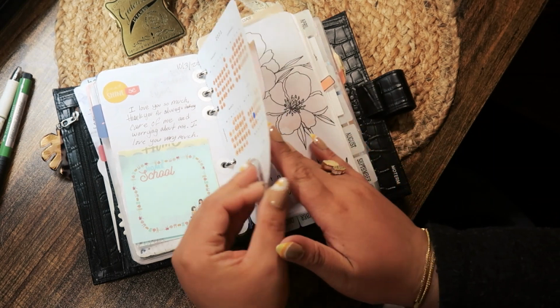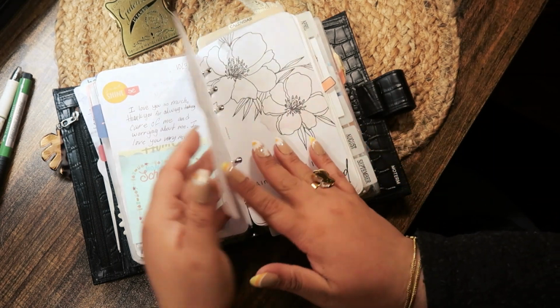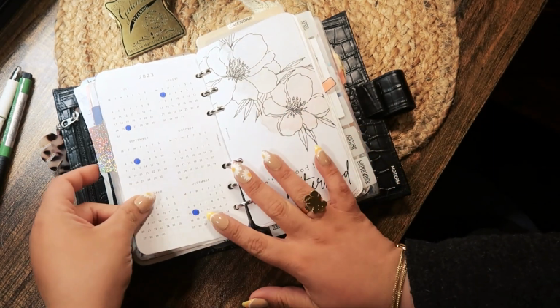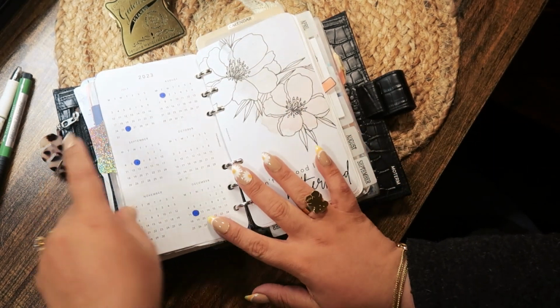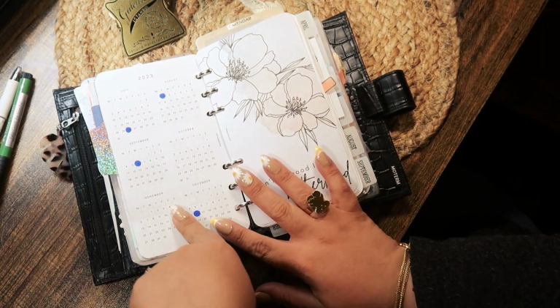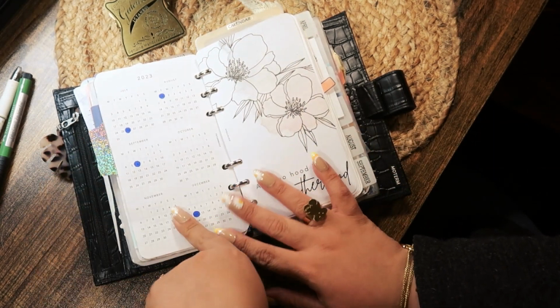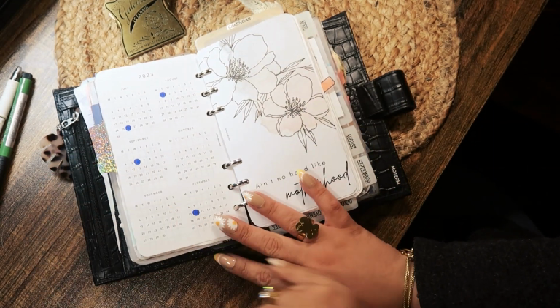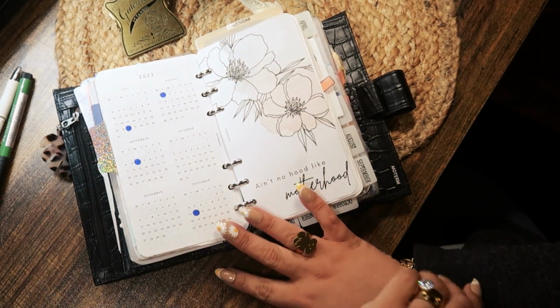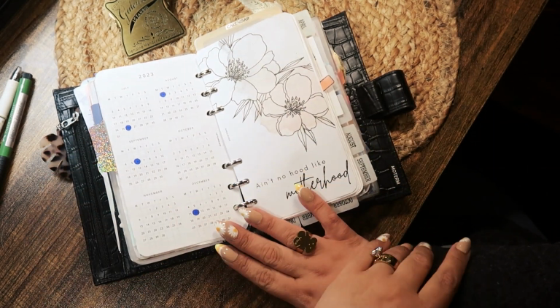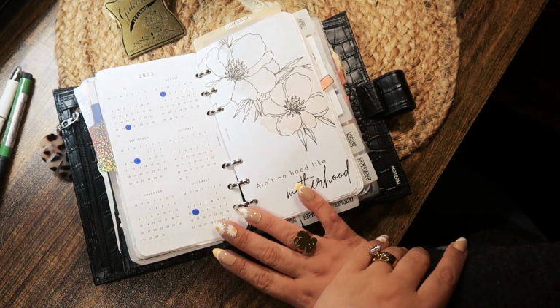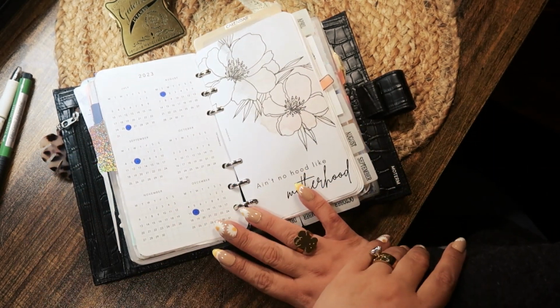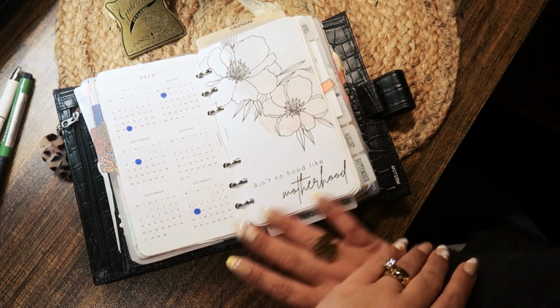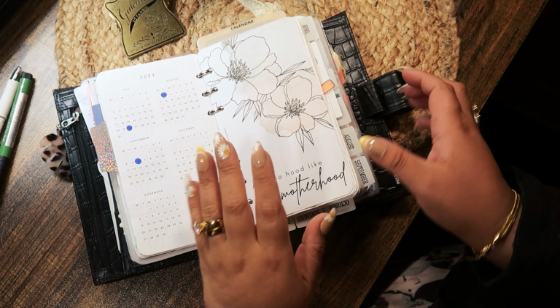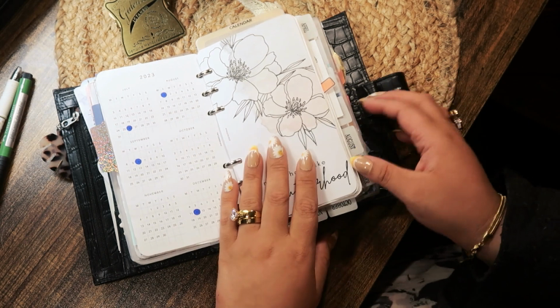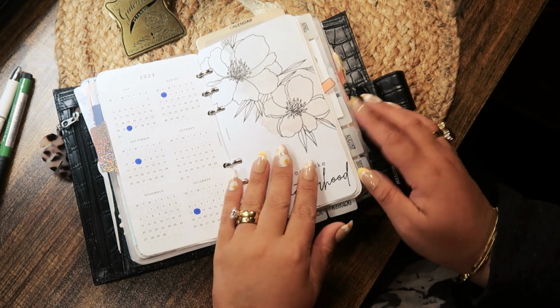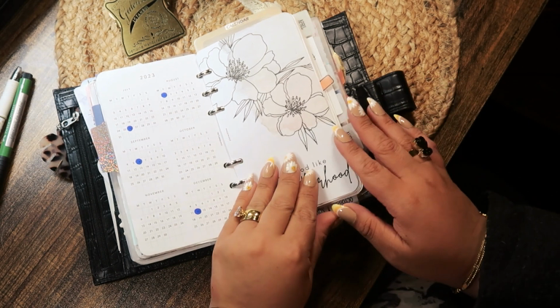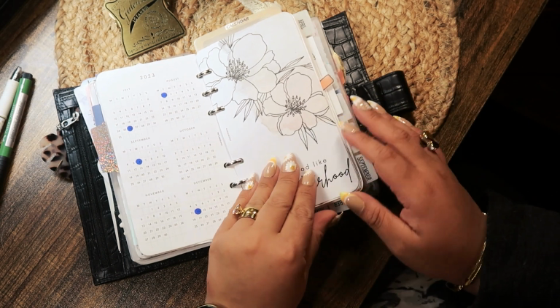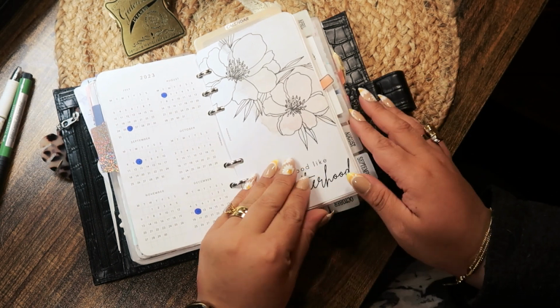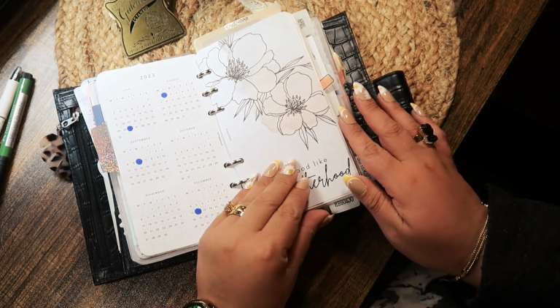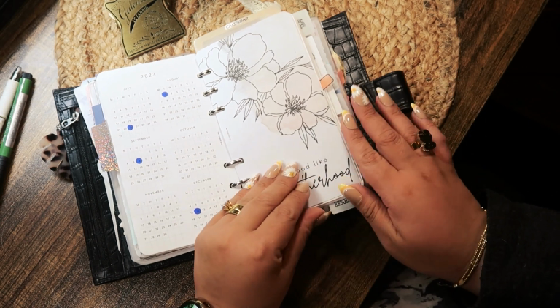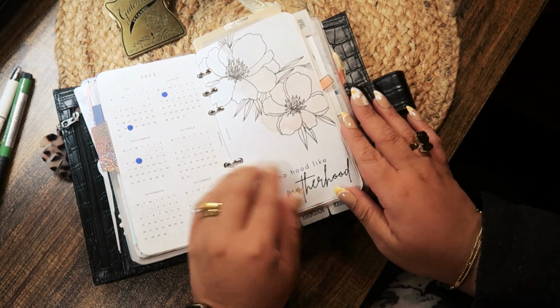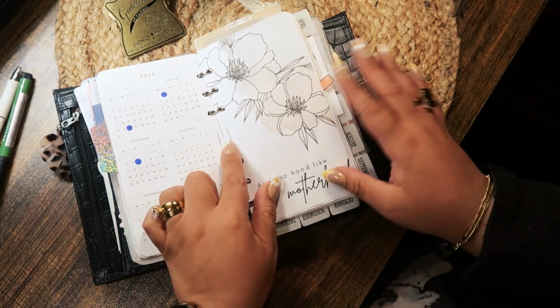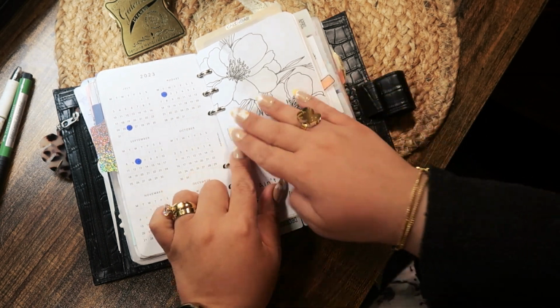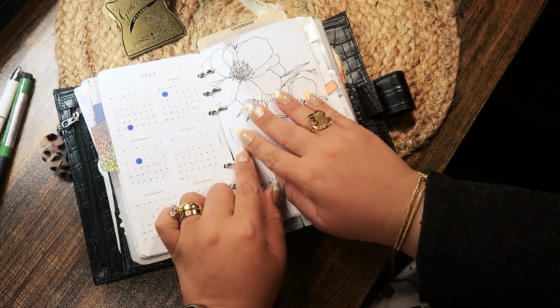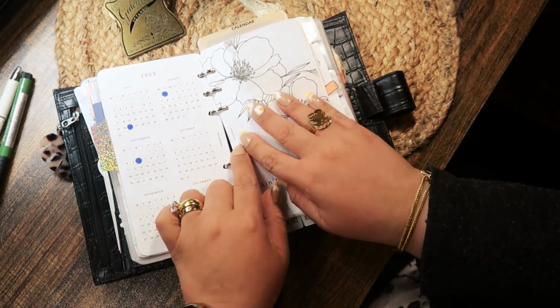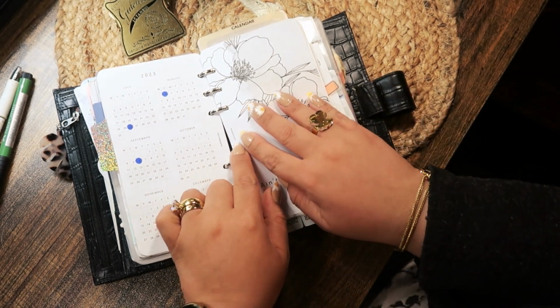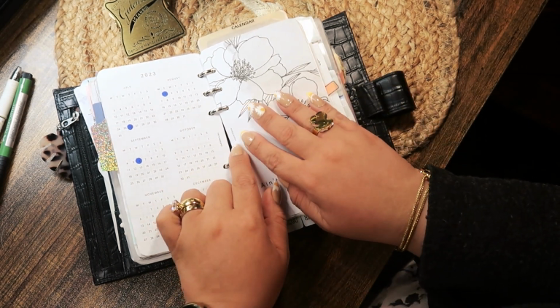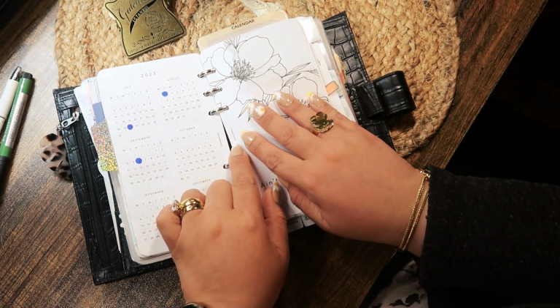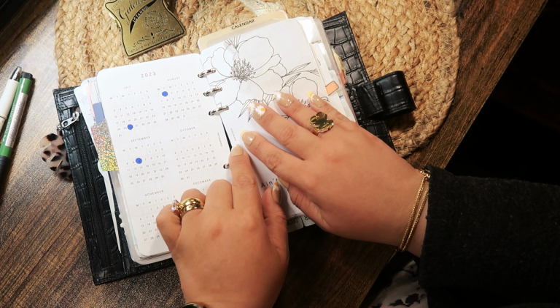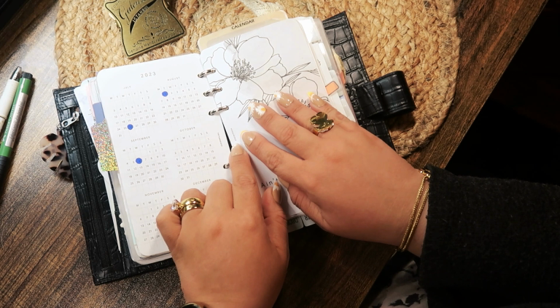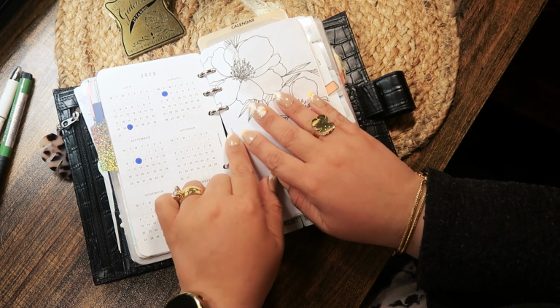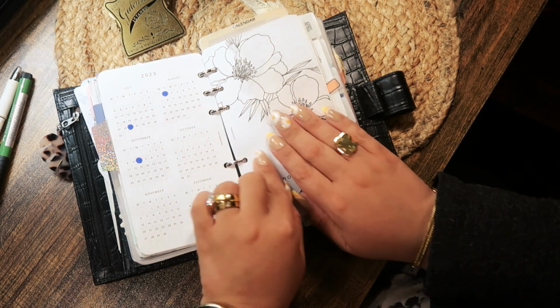Then I have six months at a glance, and six months at a glance as well. Another cover note from Plan with B.